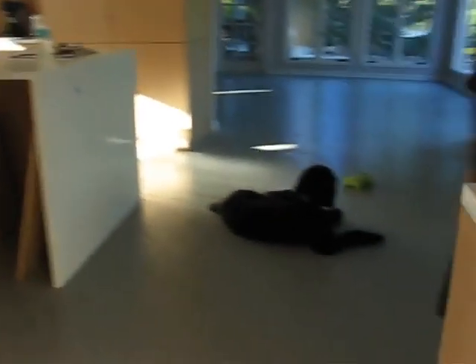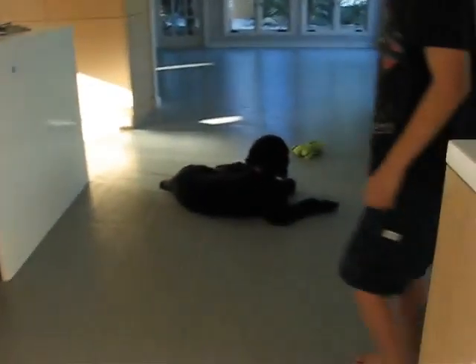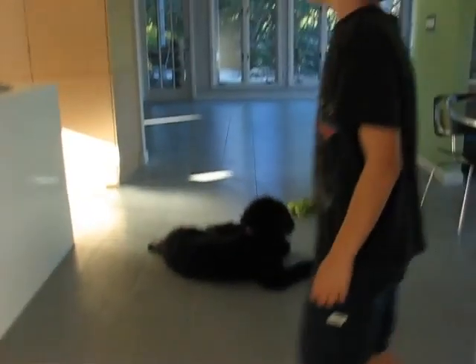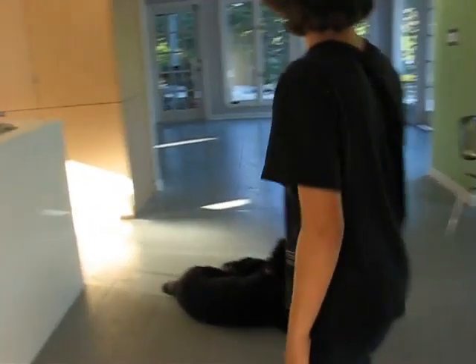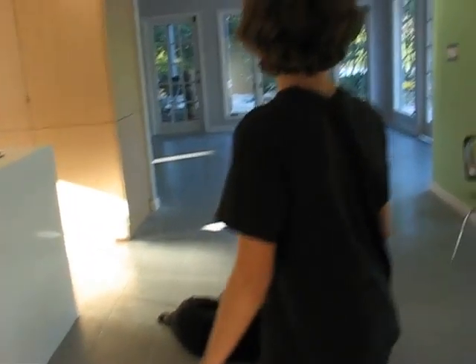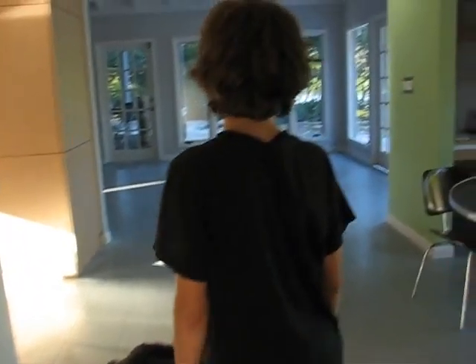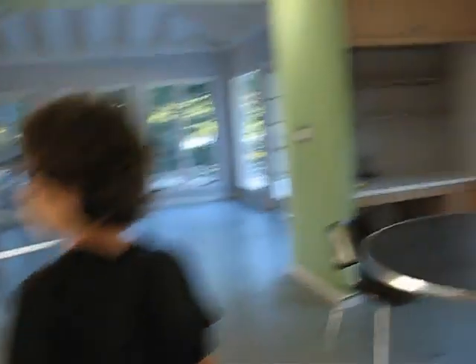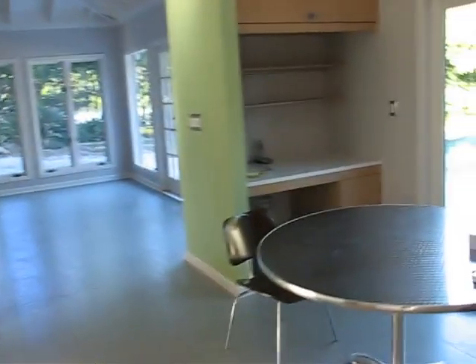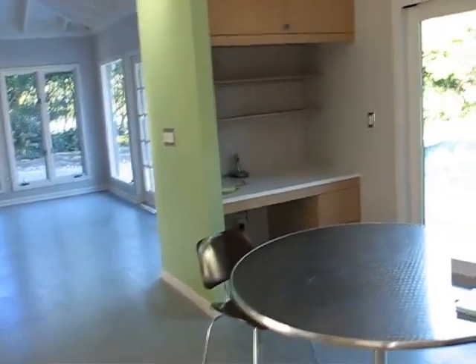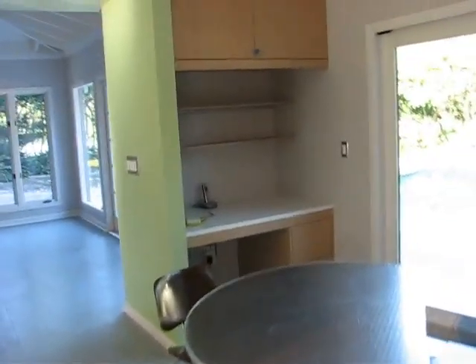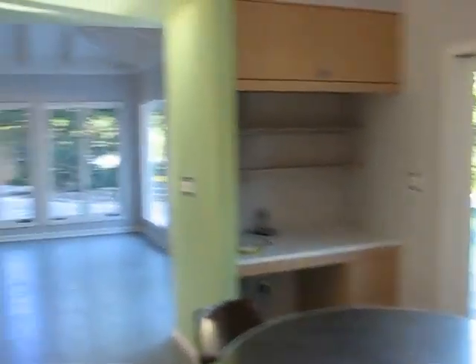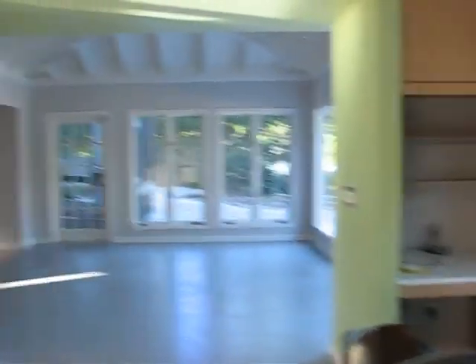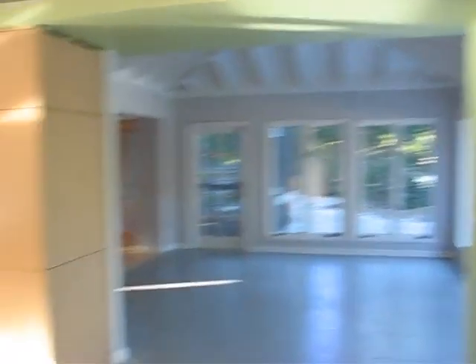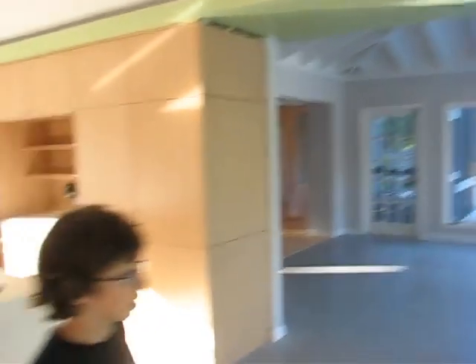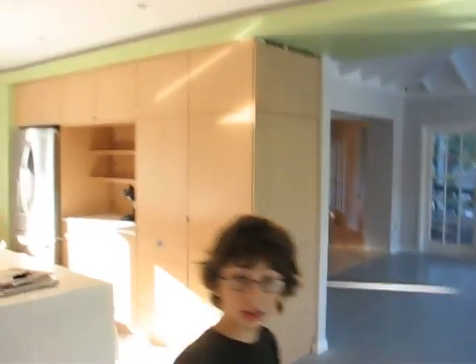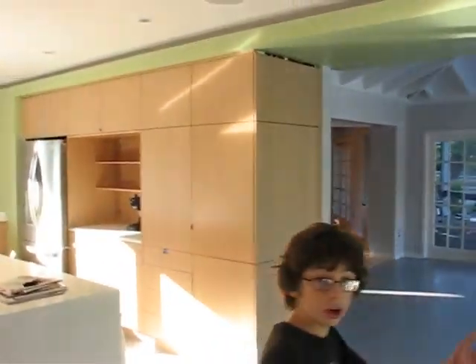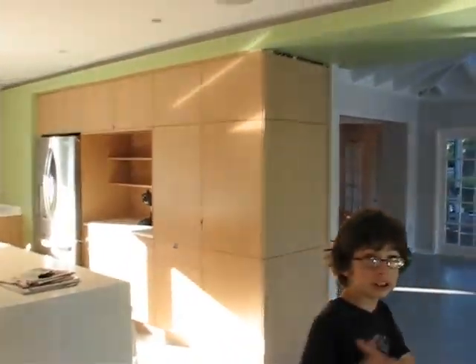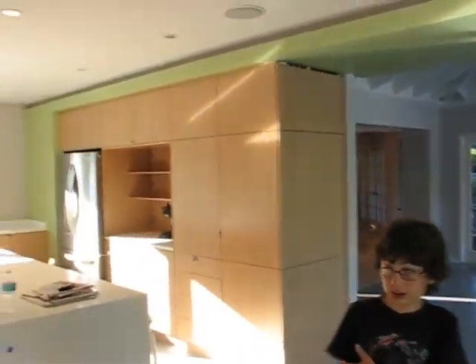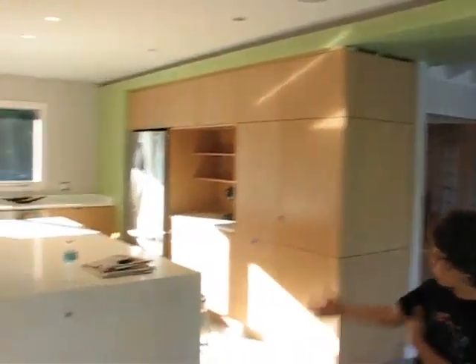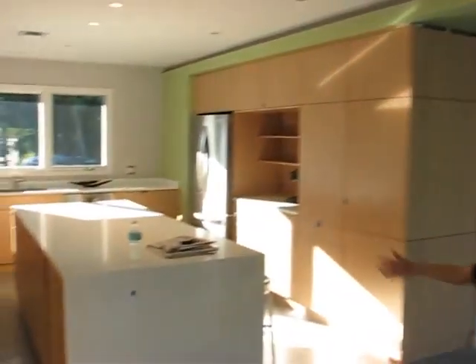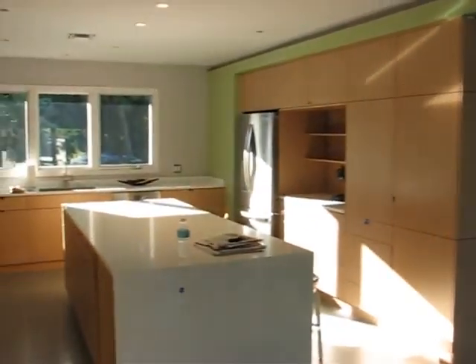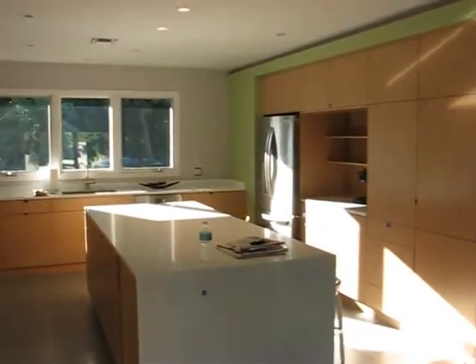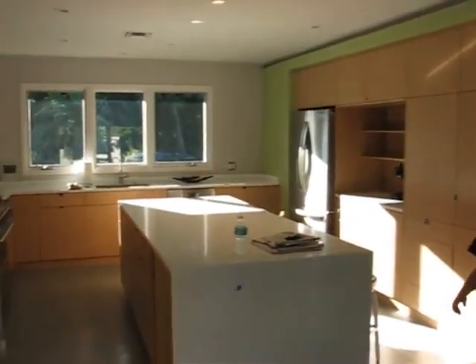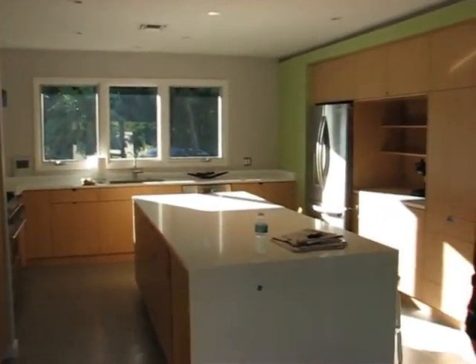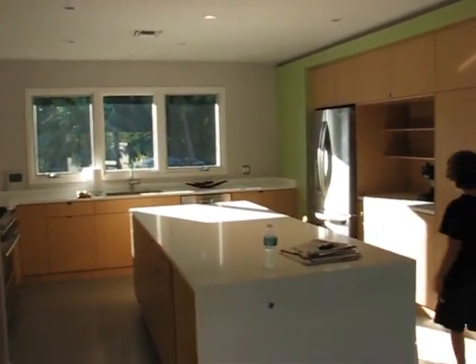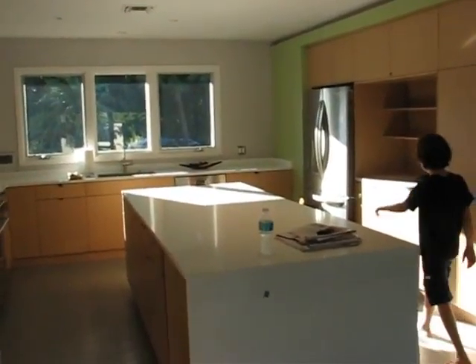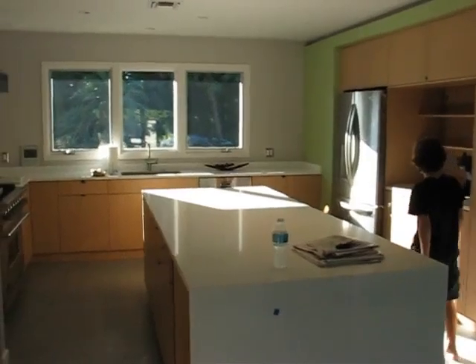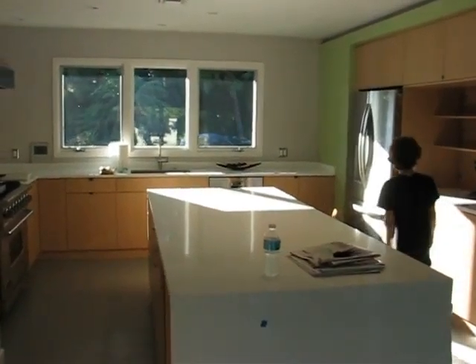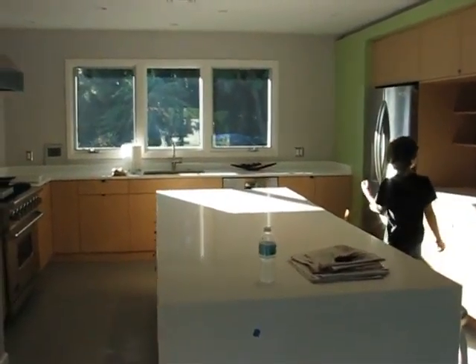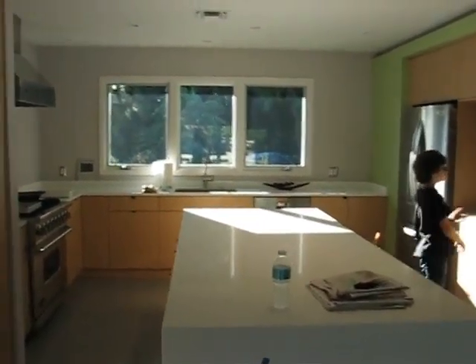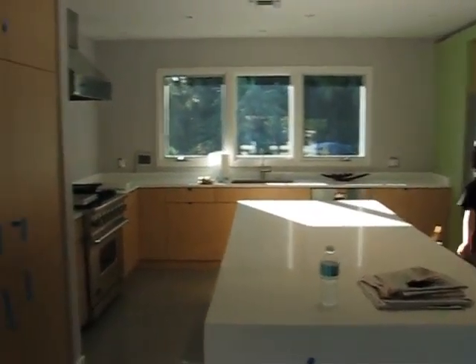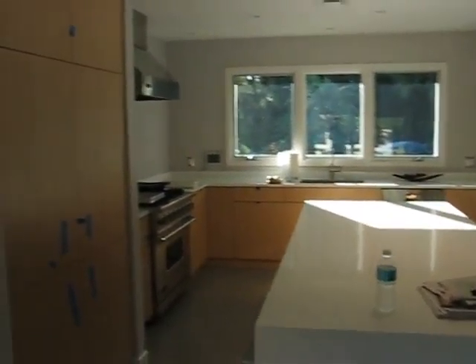Over here we've got a kitchen. This is going to be the office. Here's the kitchen. We've got a nice little freezer, coffee zone, everything.